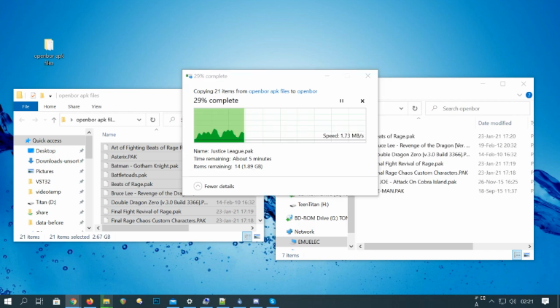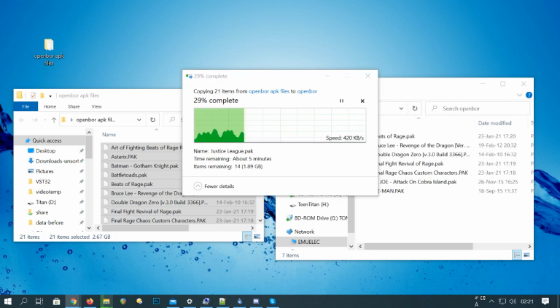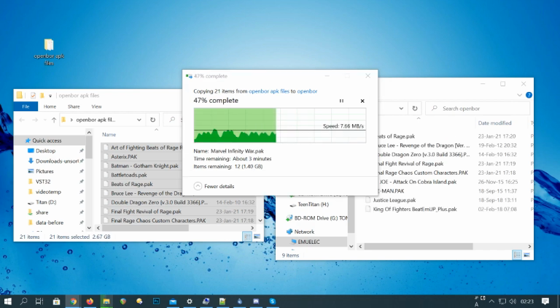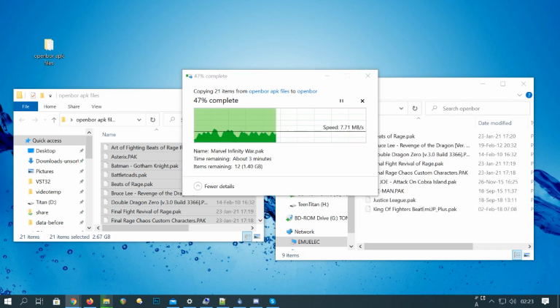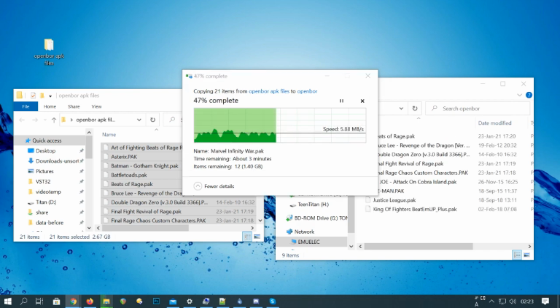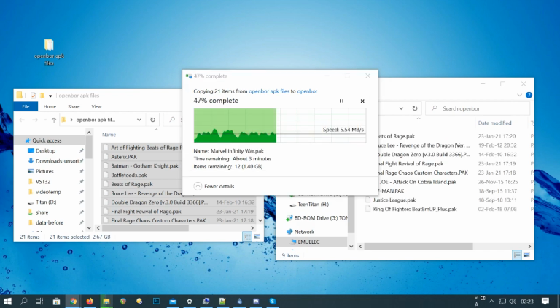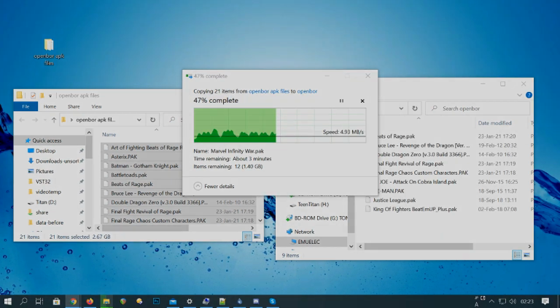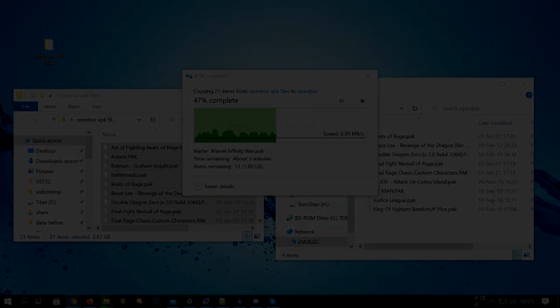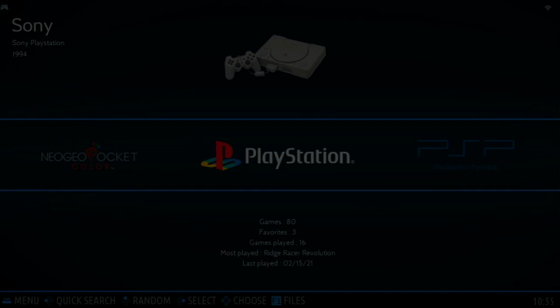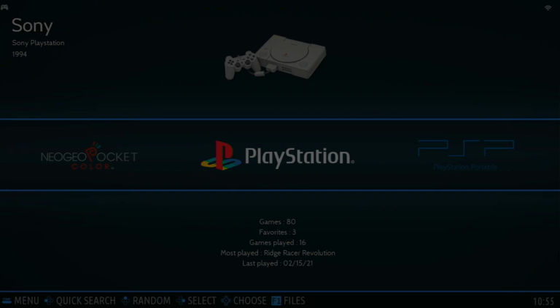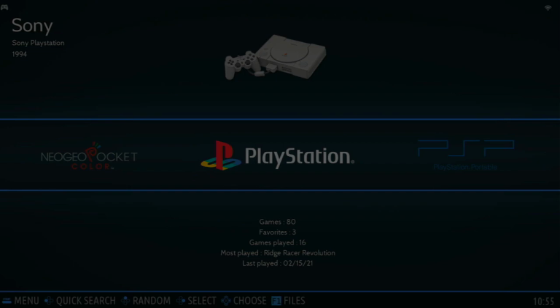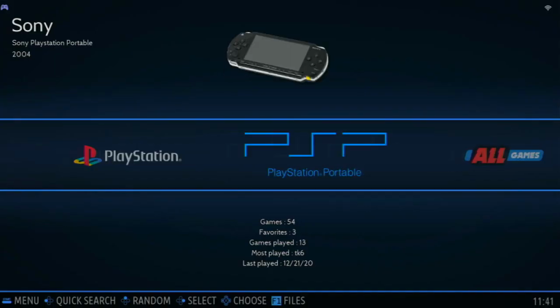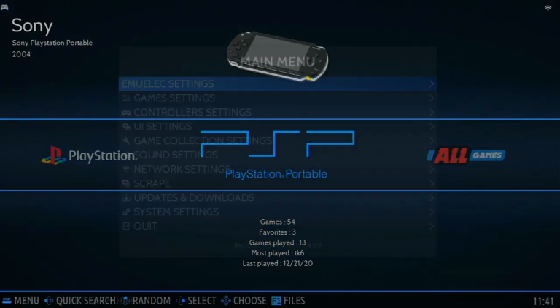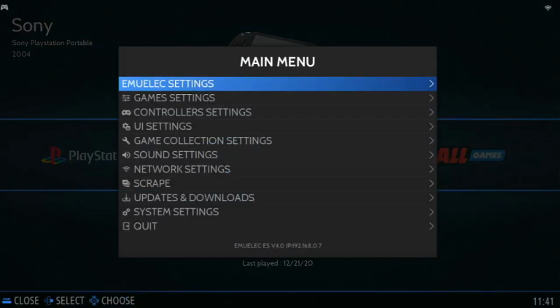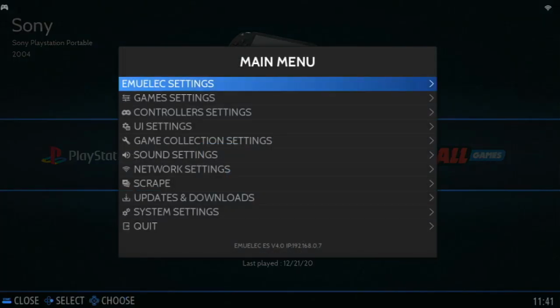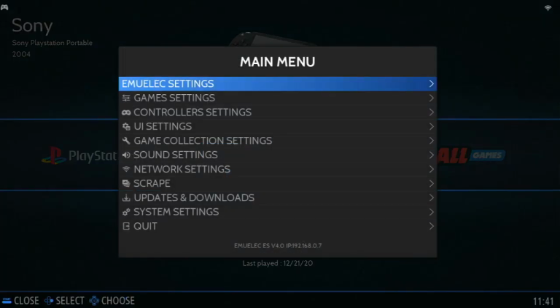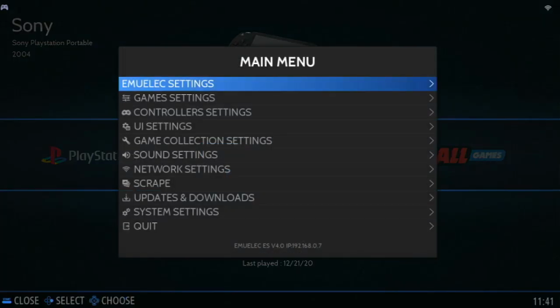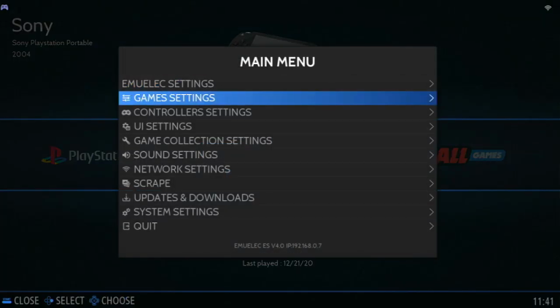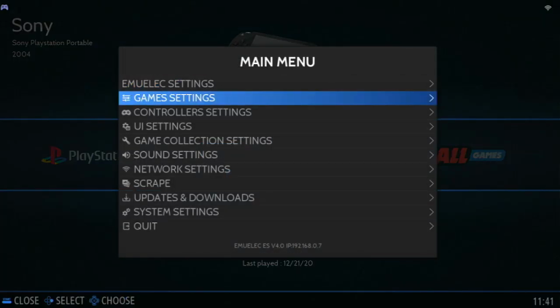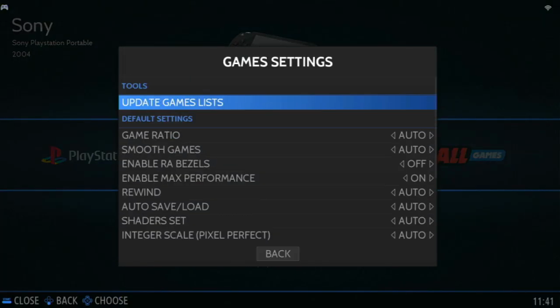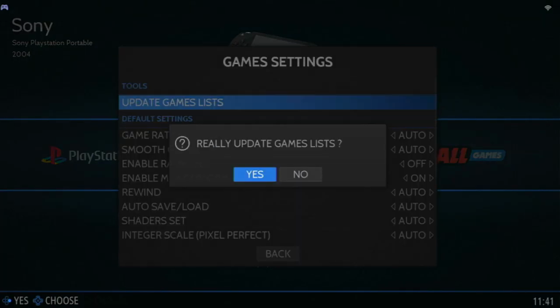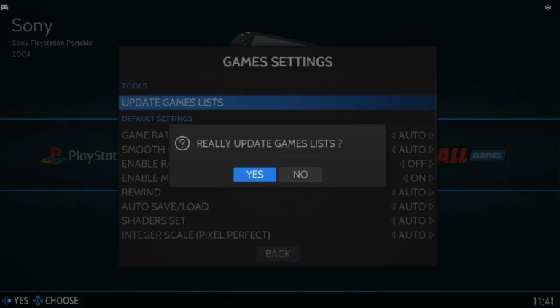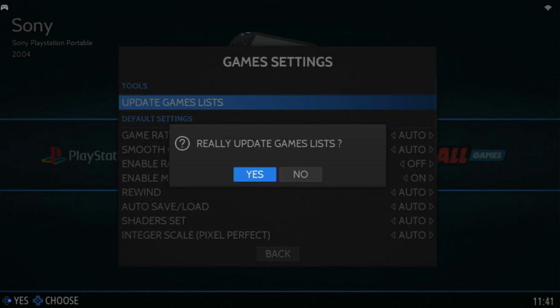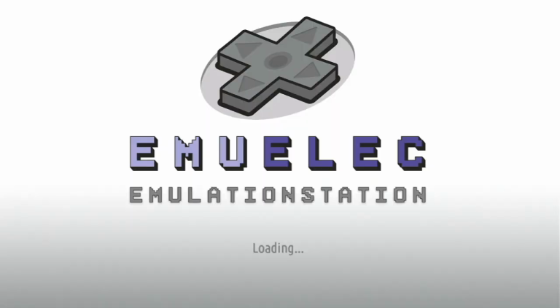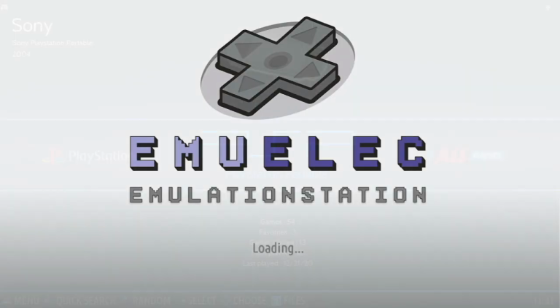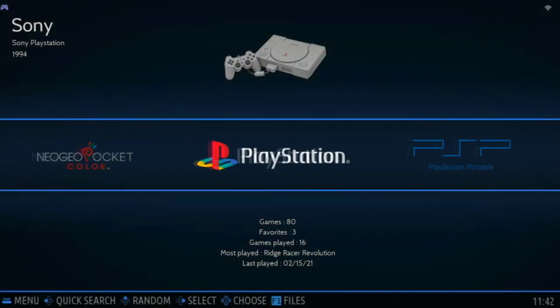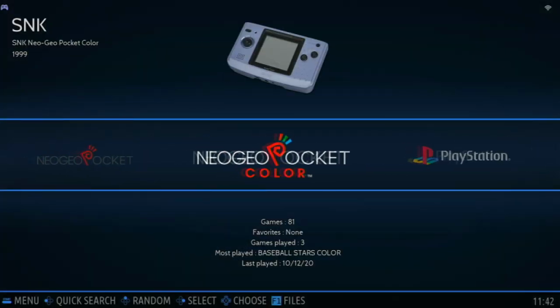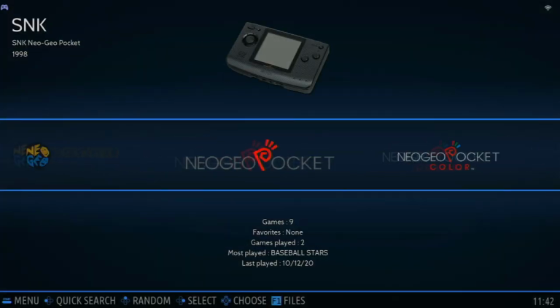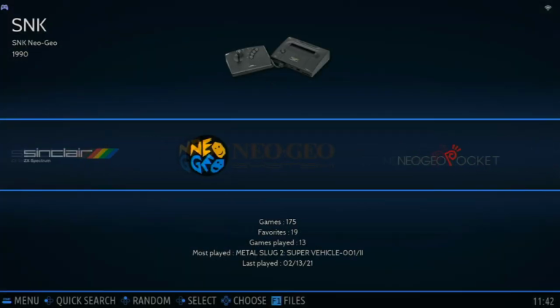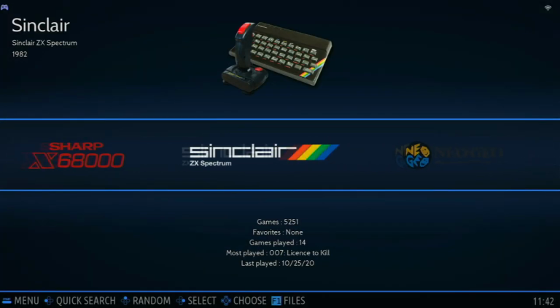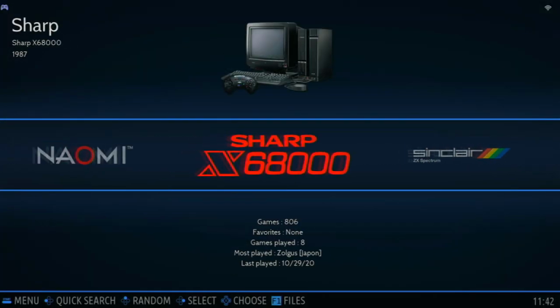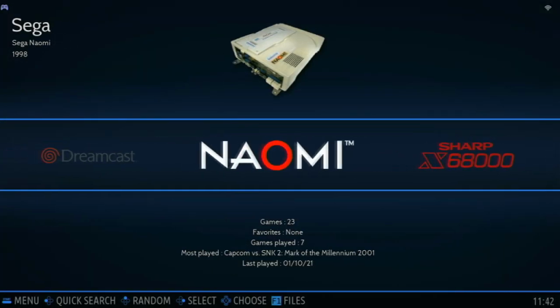Once the copy is complete, move to your MU-LX box. Push Start to get to your main menu, then Game Settings, then Update Games List. This allows your system to see new games that you've added.